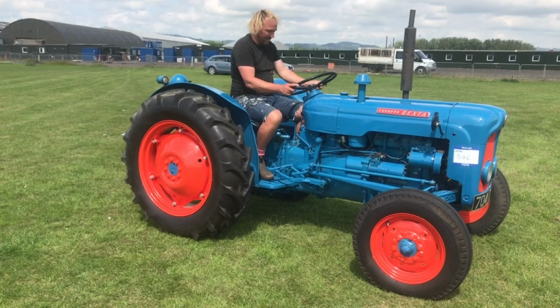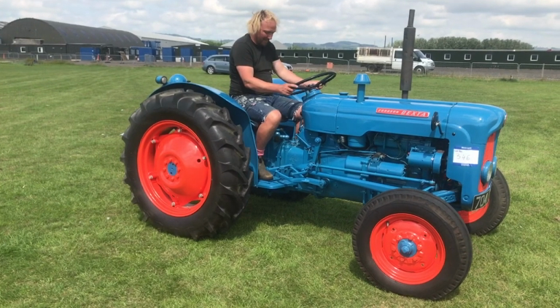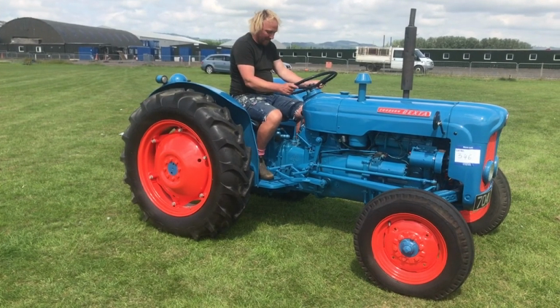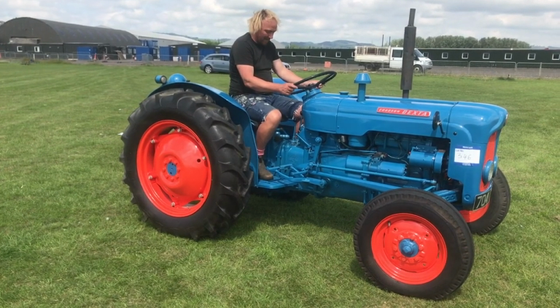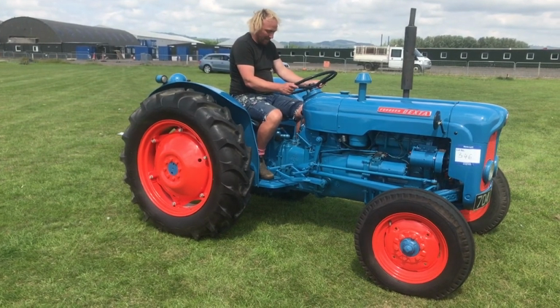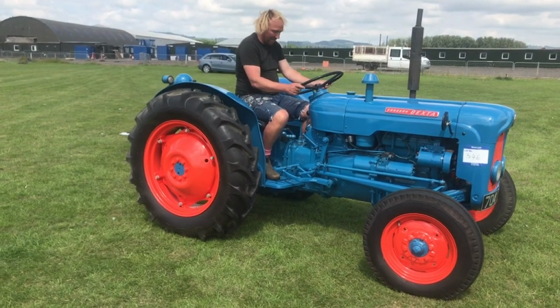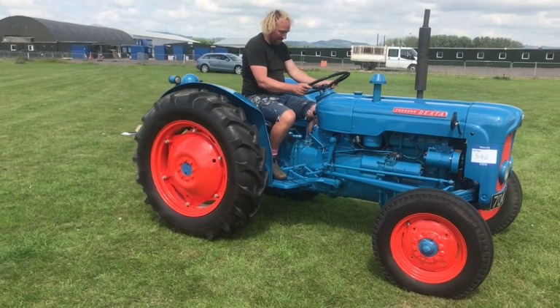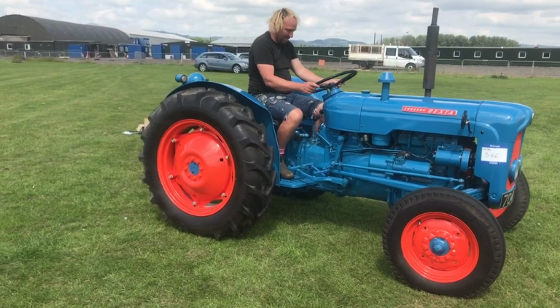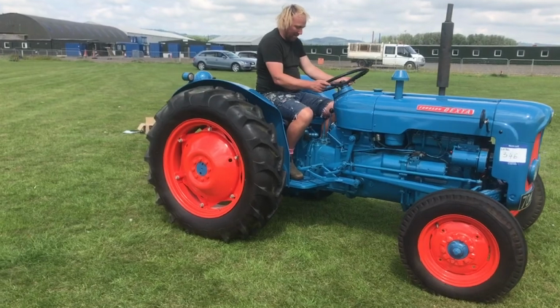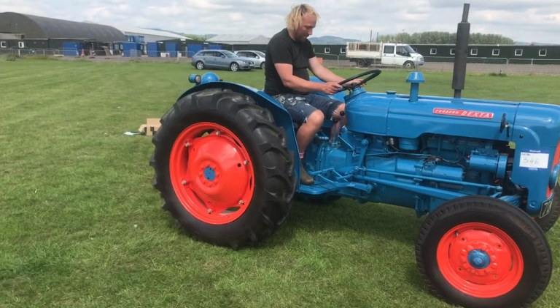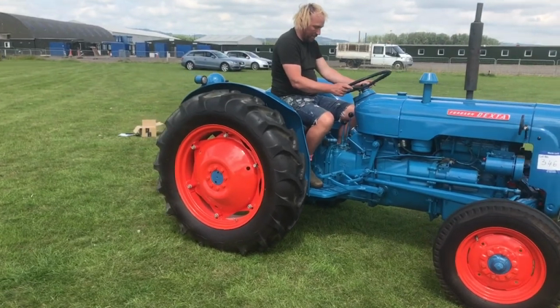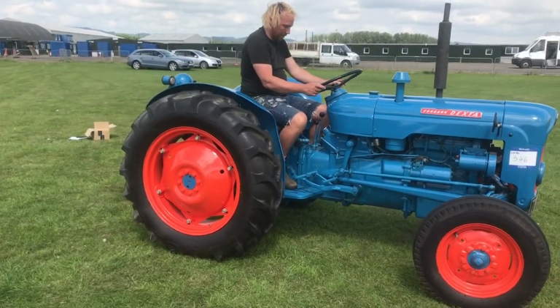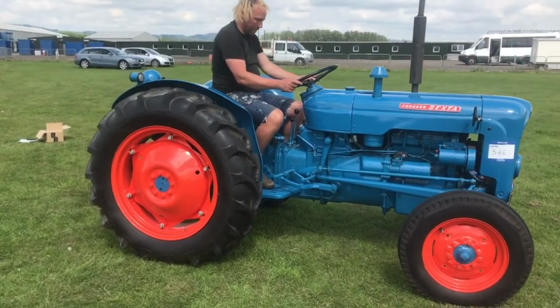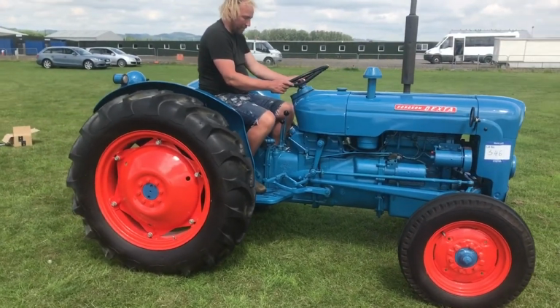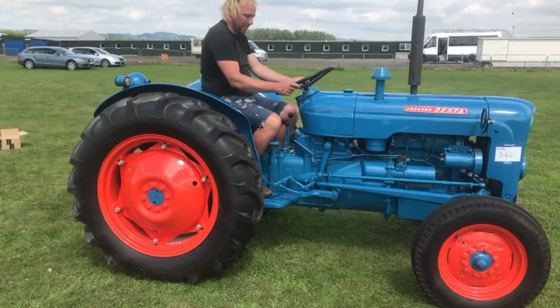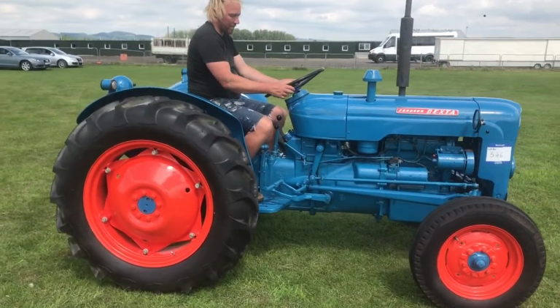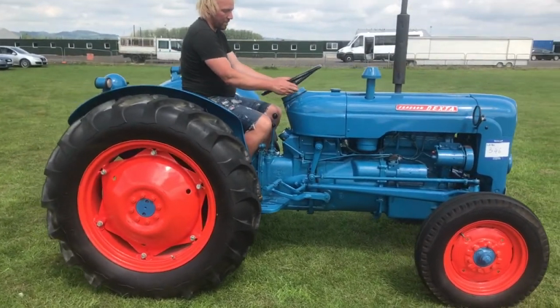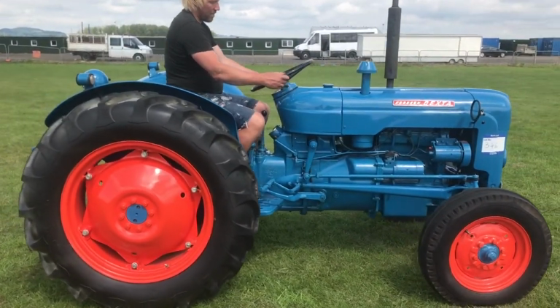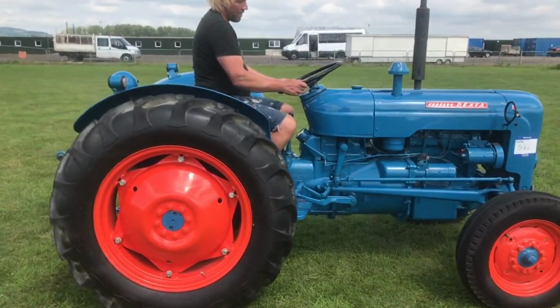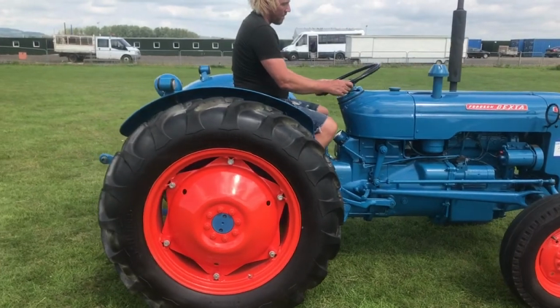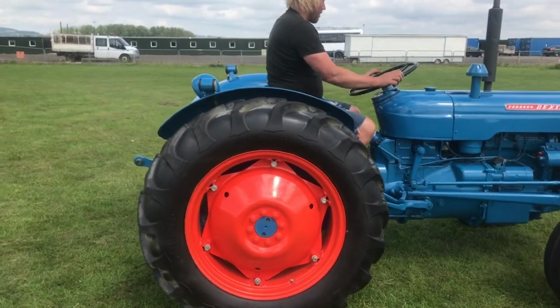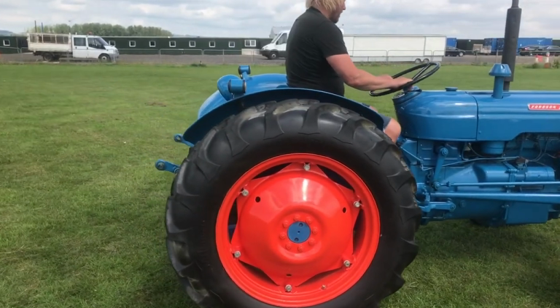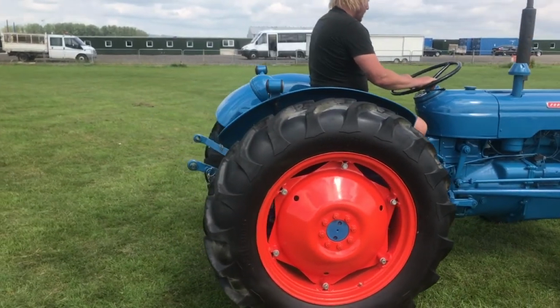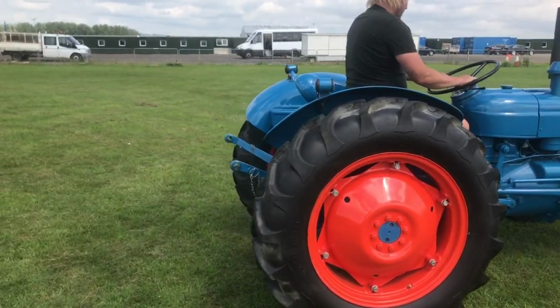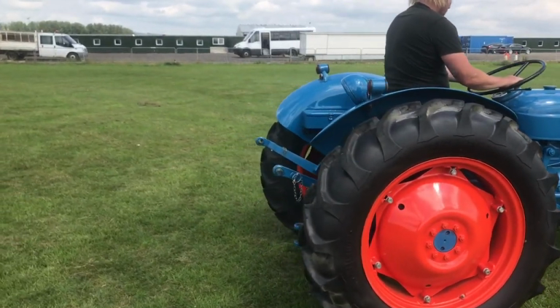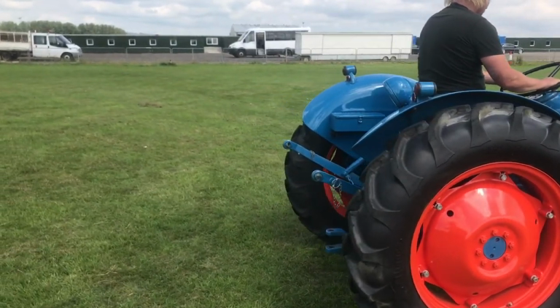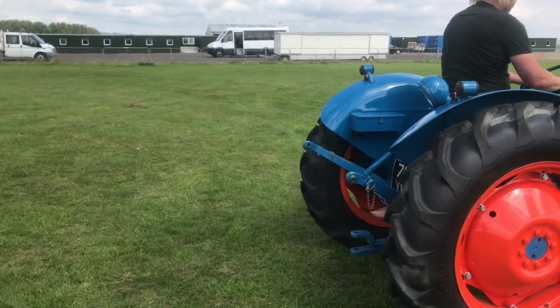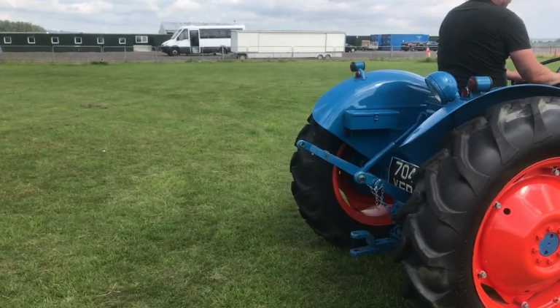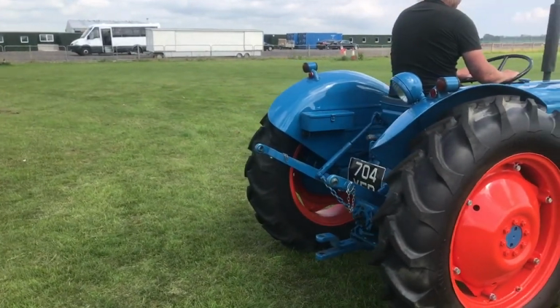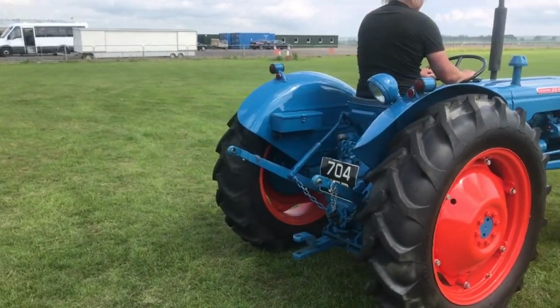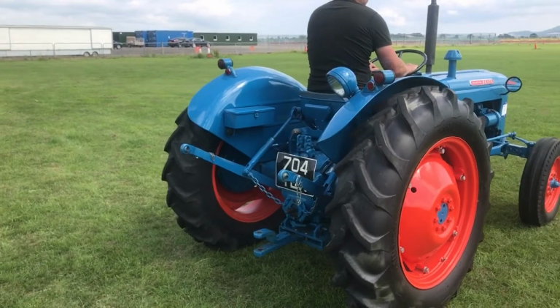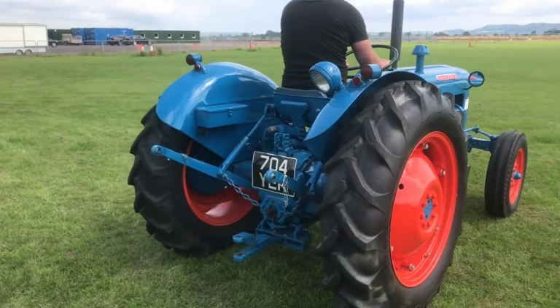Lot 346, the Fordson Dexta, a three-cylinder diesel. That's a fully reconditioned engine. Vehicle is circa 1962, with only 5,500 hours showing.